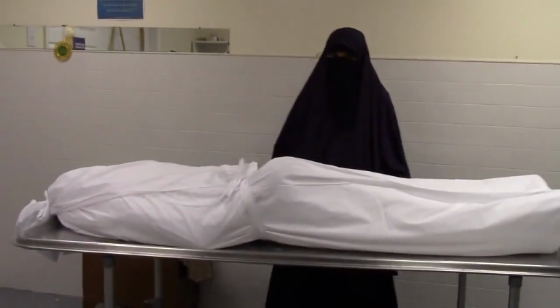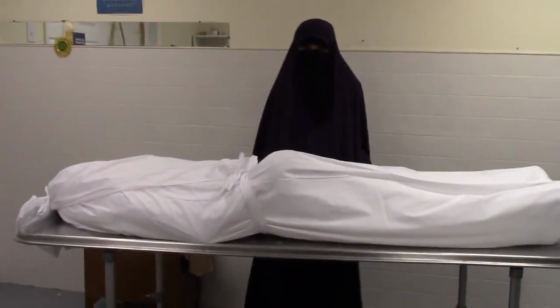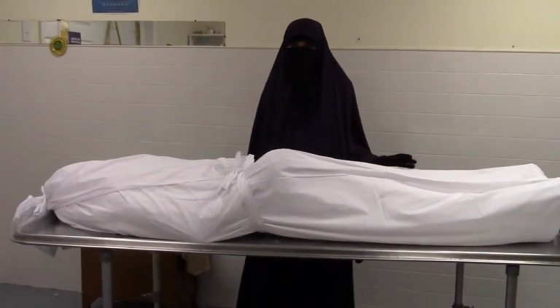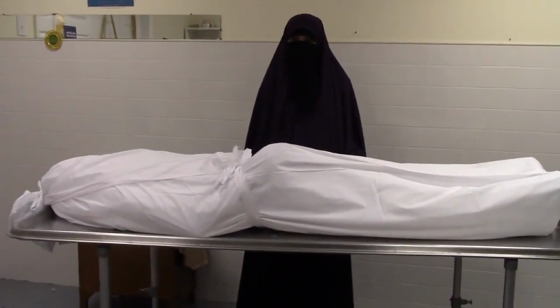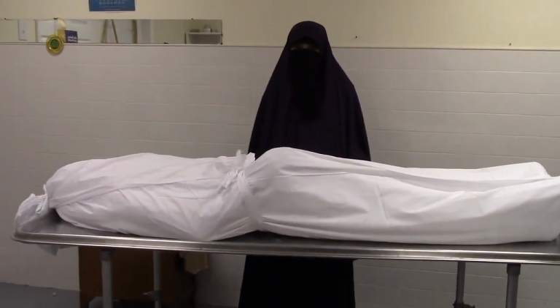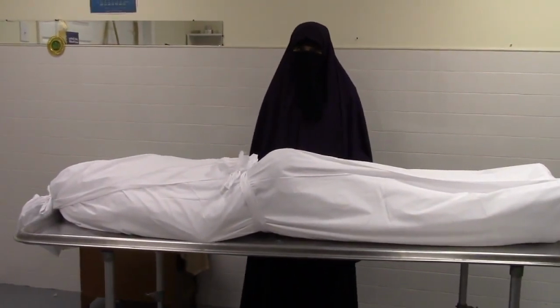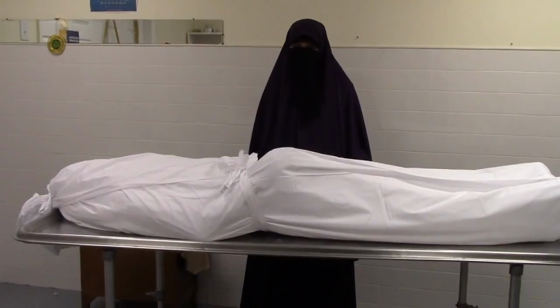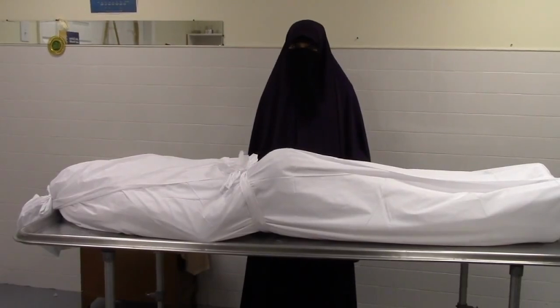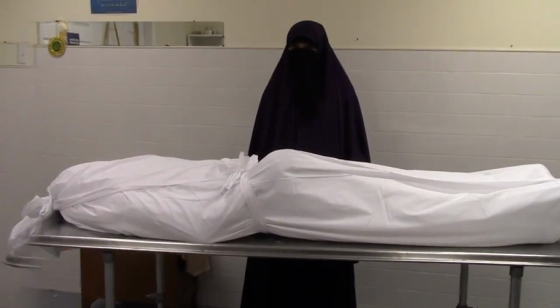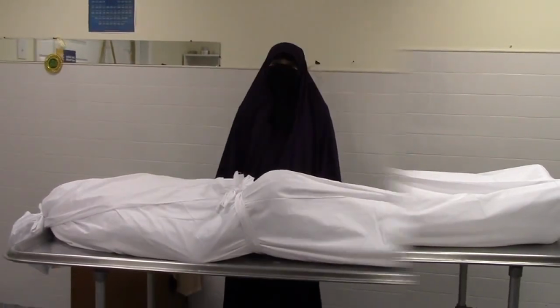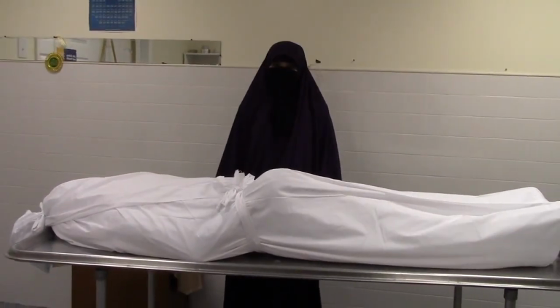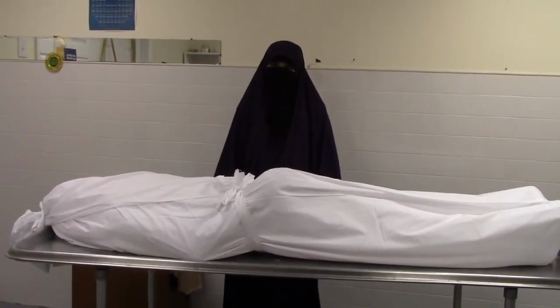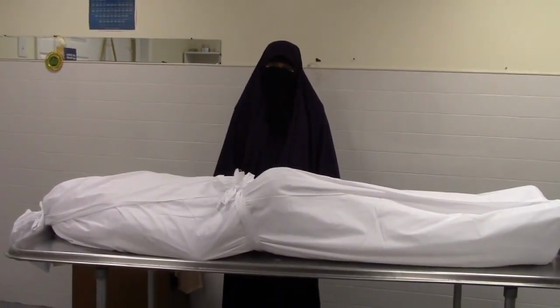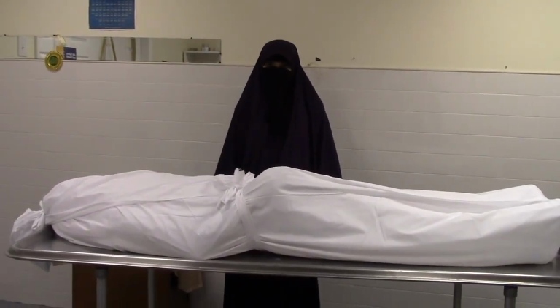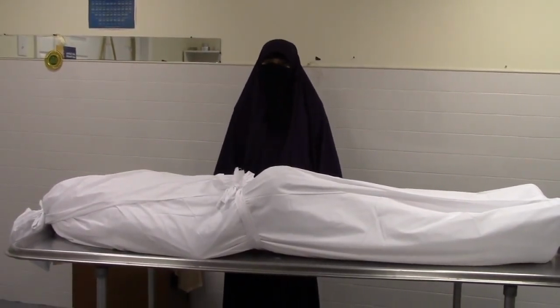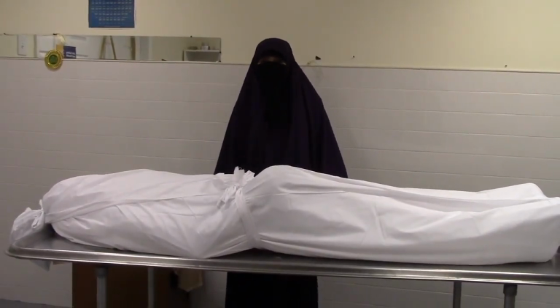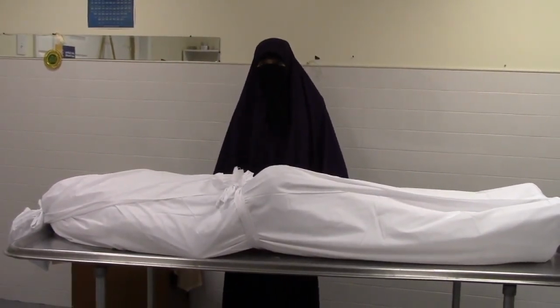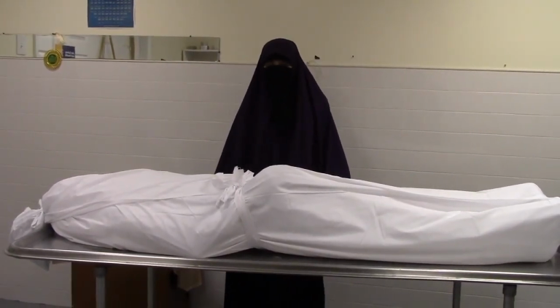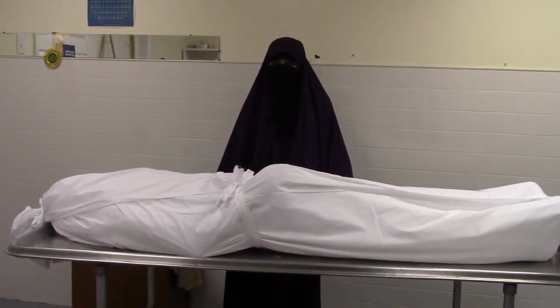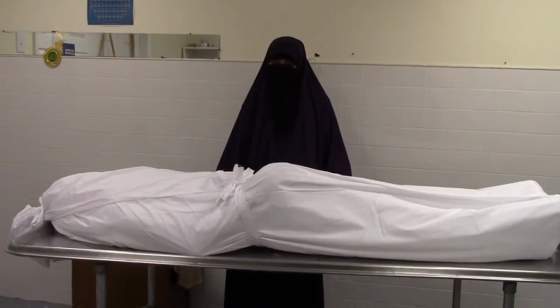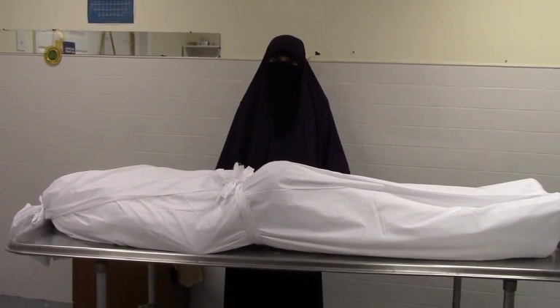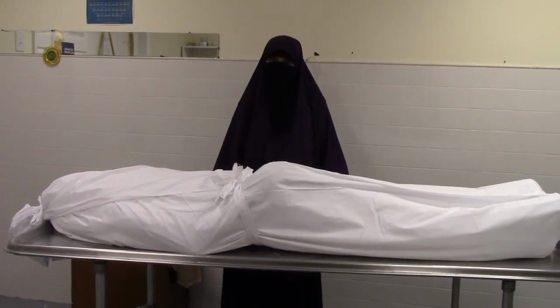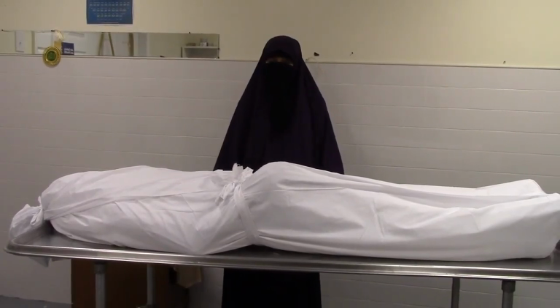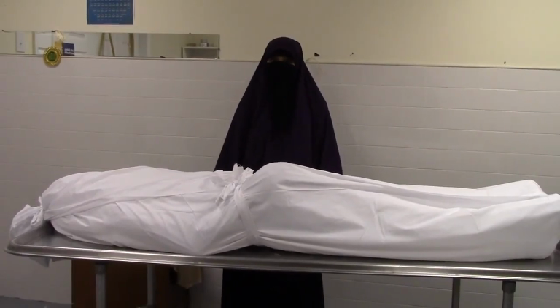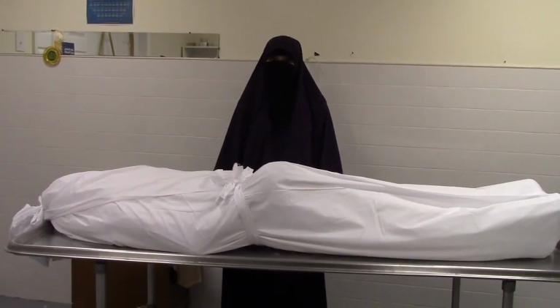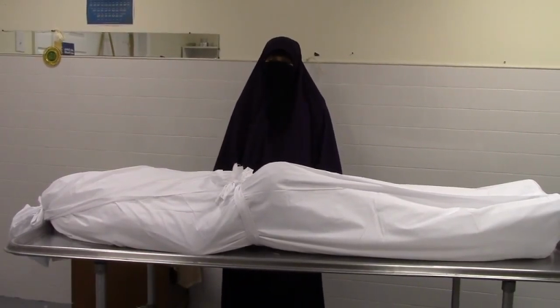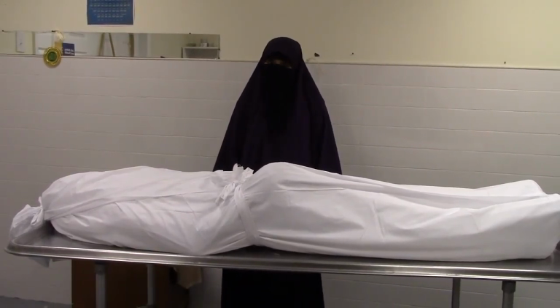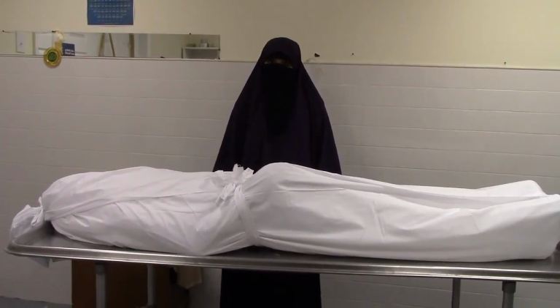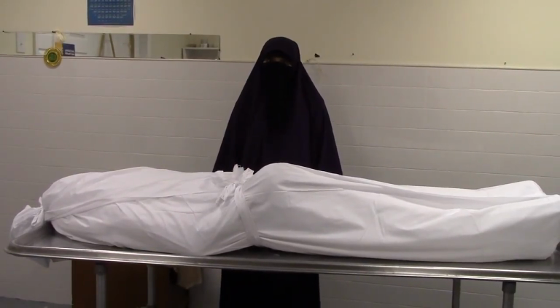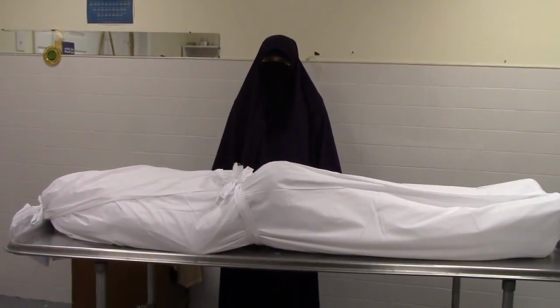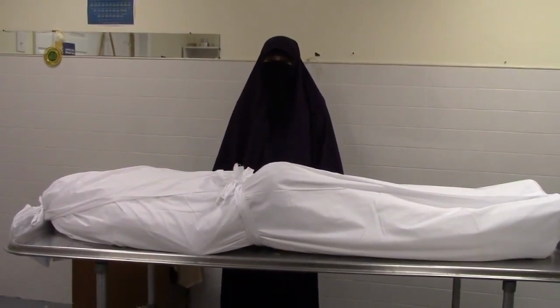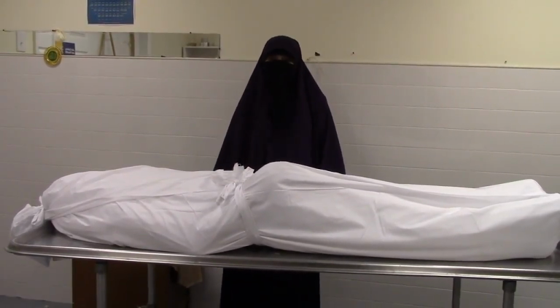And this is how you would shroud the female Muslim body. Jazakum Allahu khayran for watching. I ask Allah subhanahu wa ta'ala to make this a benefit for myself first, then you. Assalamualaikum warahmatullahi wabarakatuh.